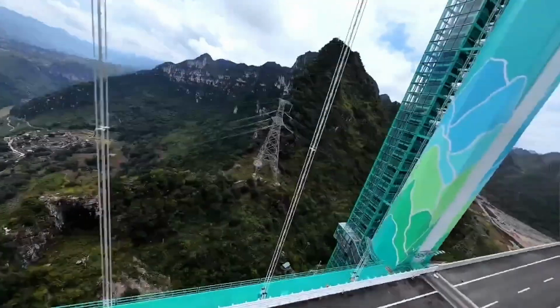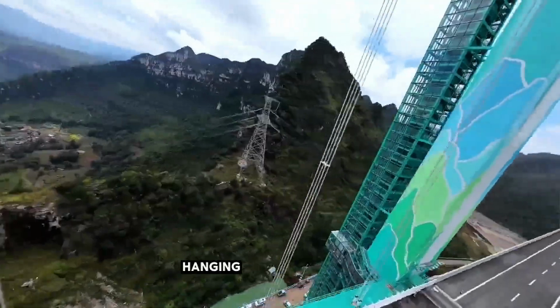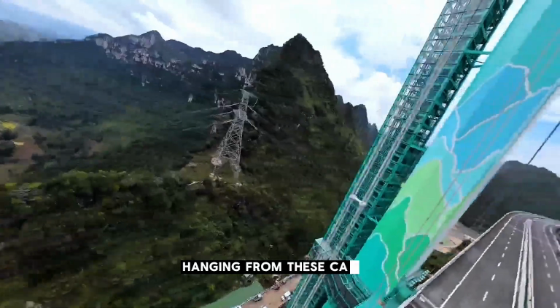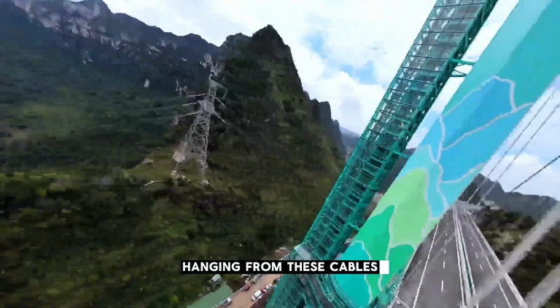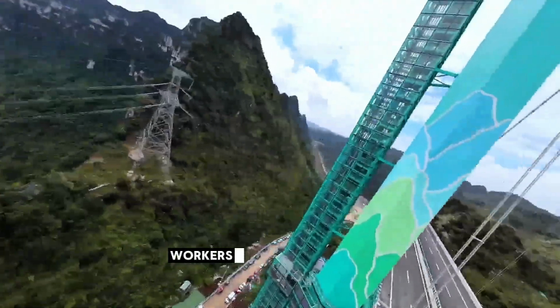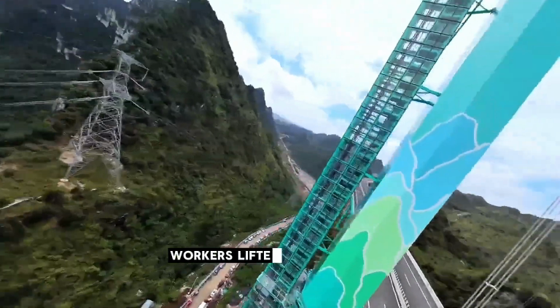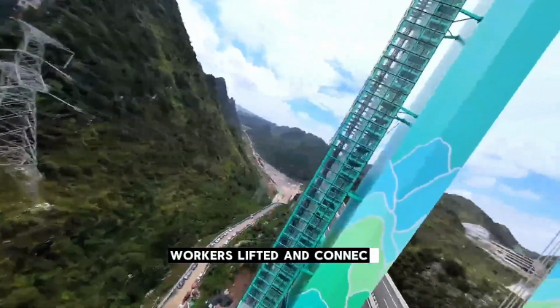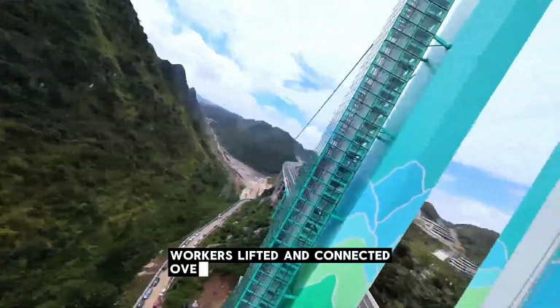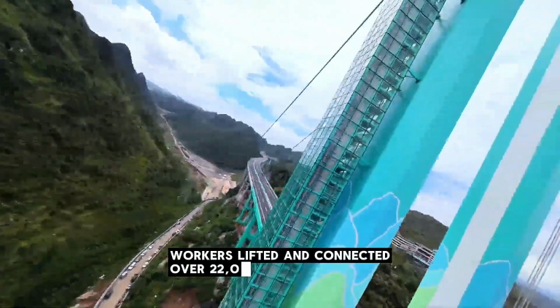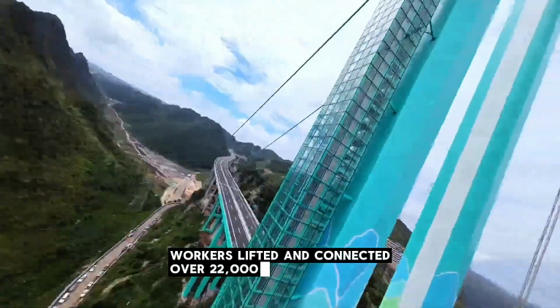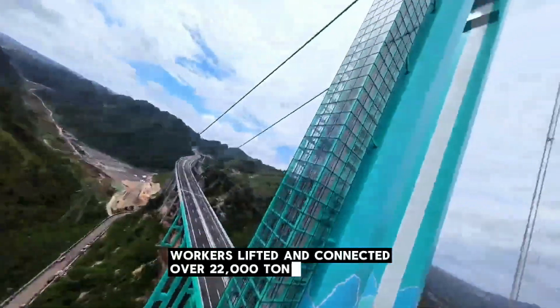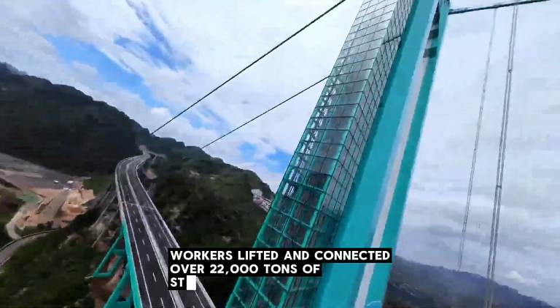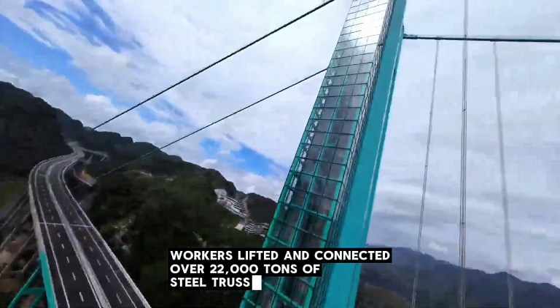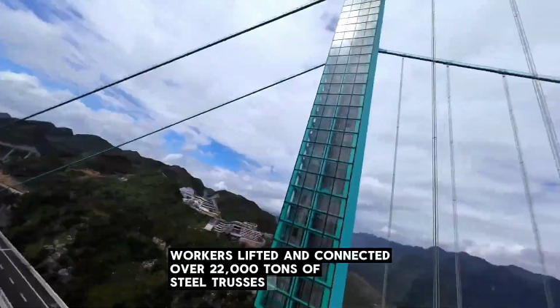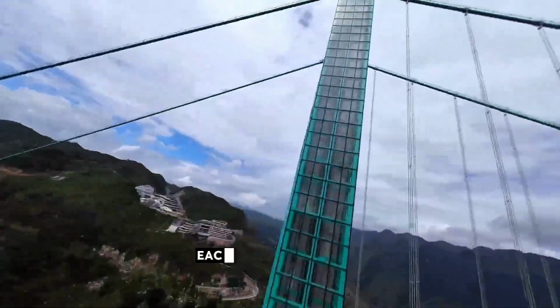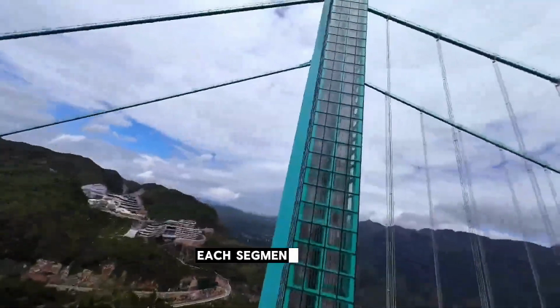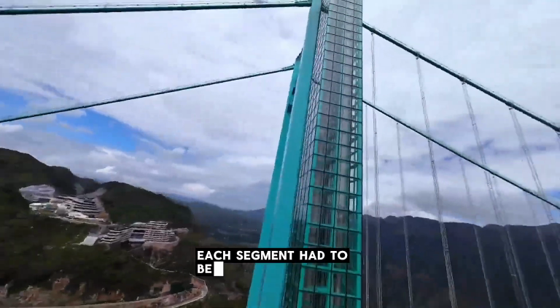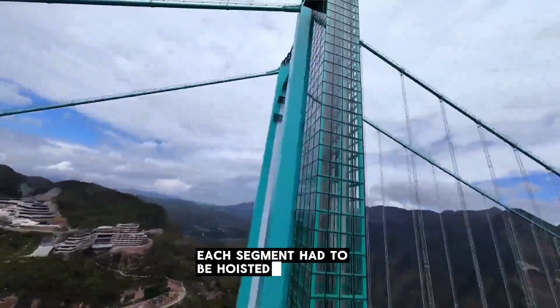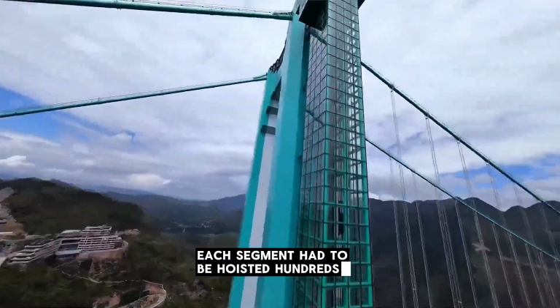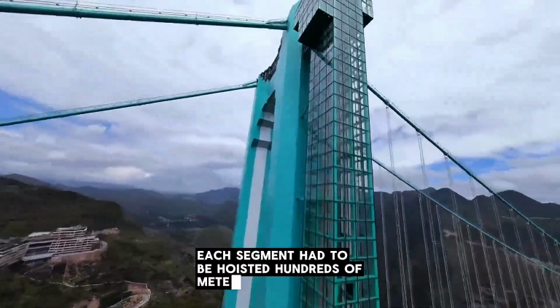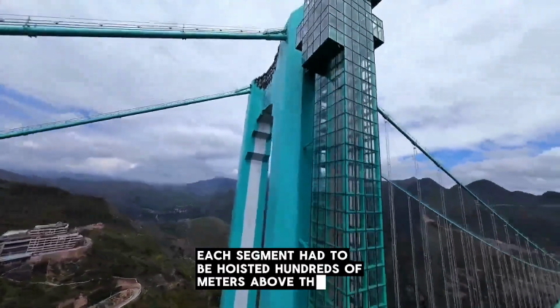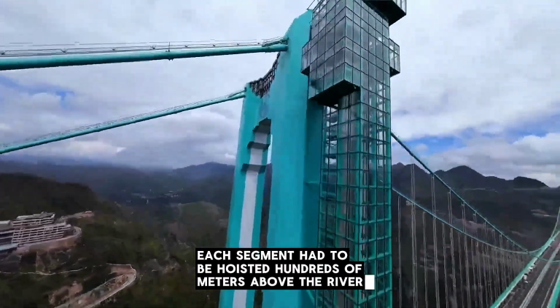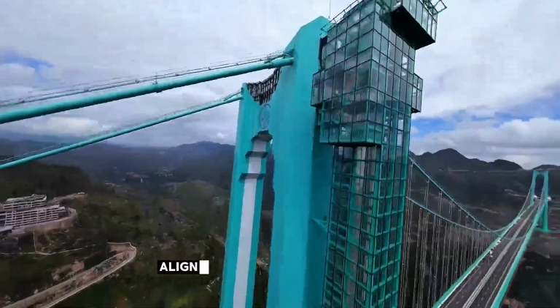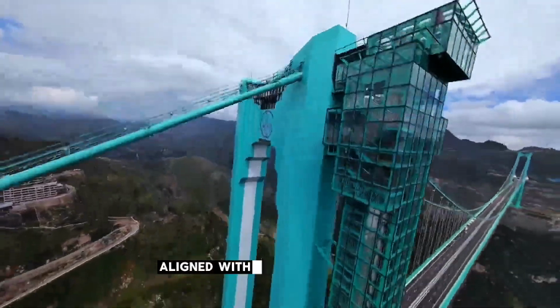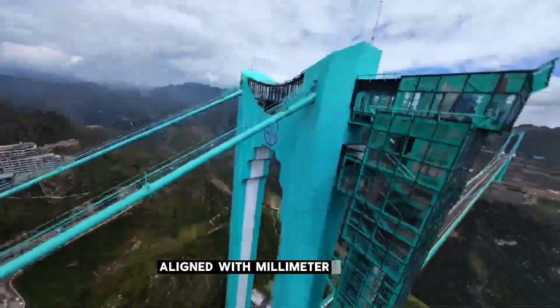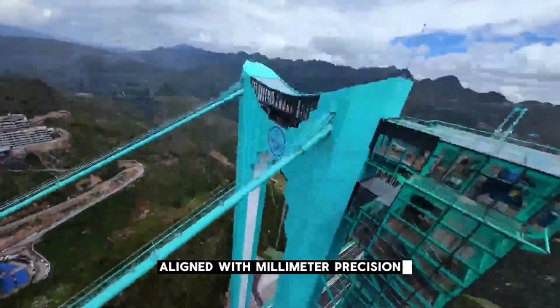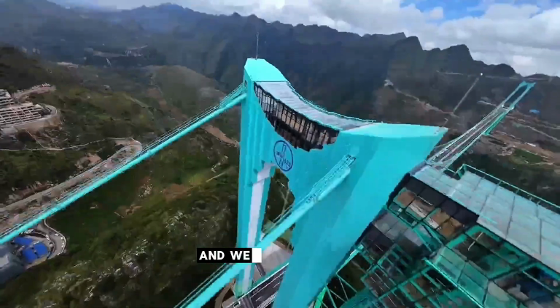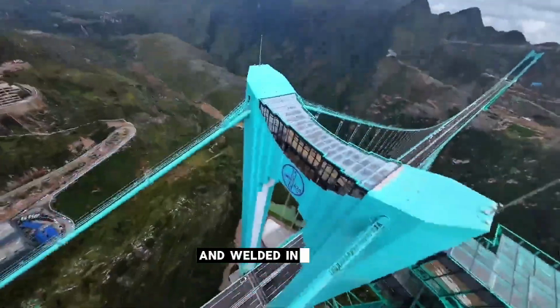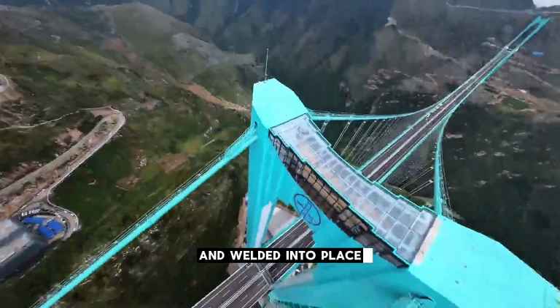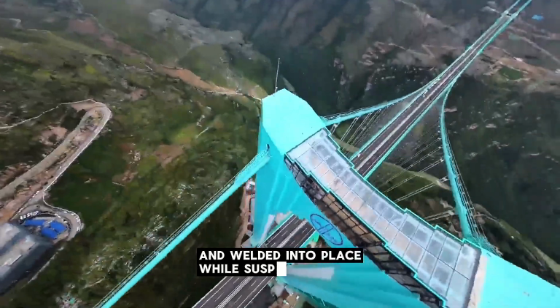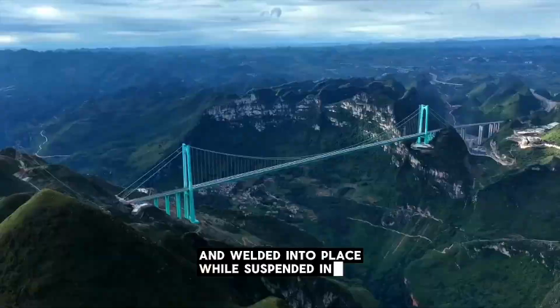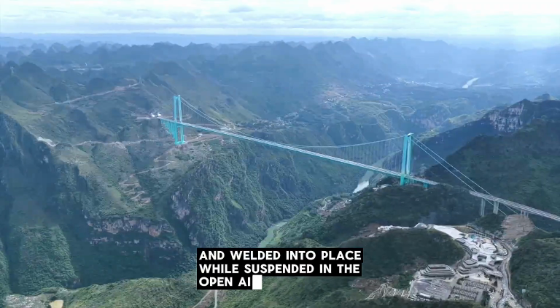Hanging from these cables, workers lifted and connected over 22,000 tons of steel trusses. Each segment had to be hoisted hundreds of meters above the river, aligned with millimeter precision, and welded into place while suspended in the open air.